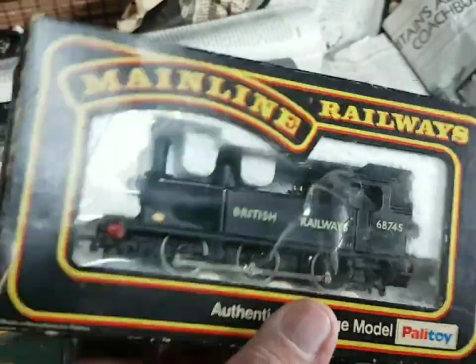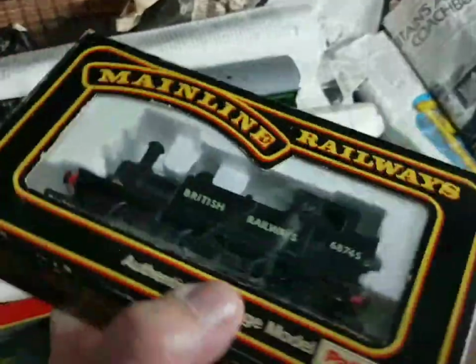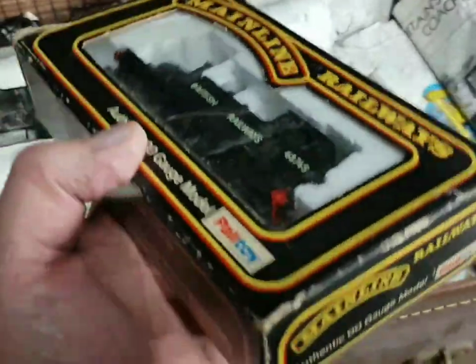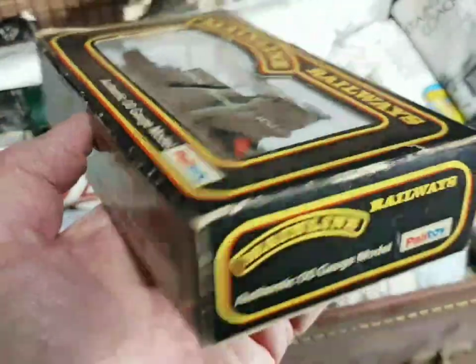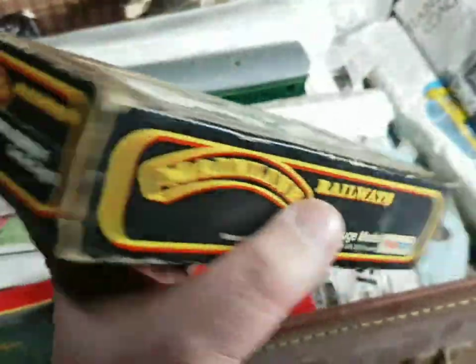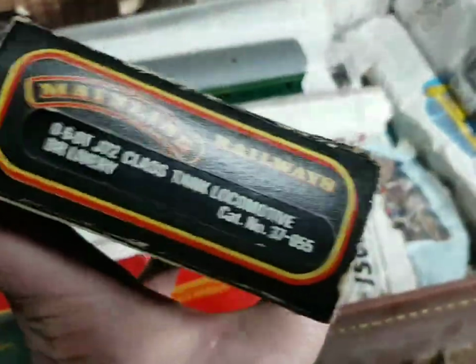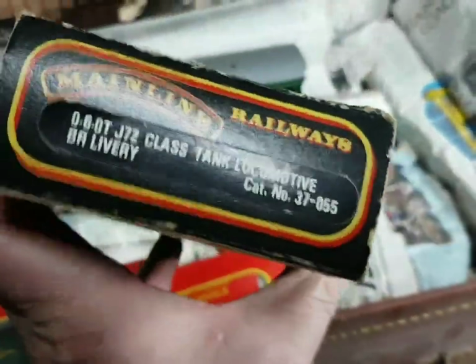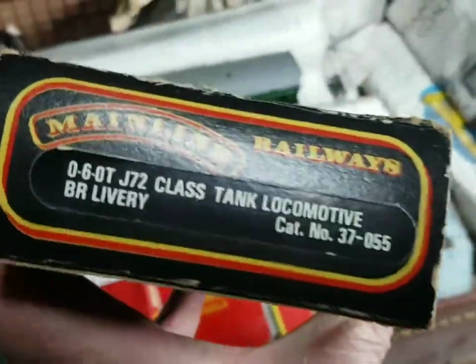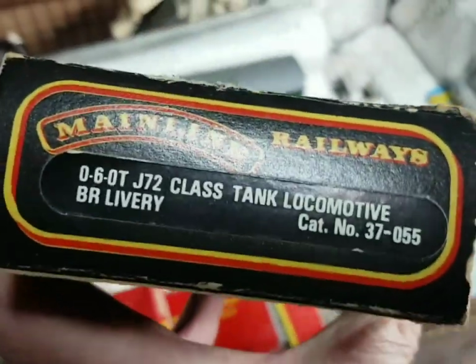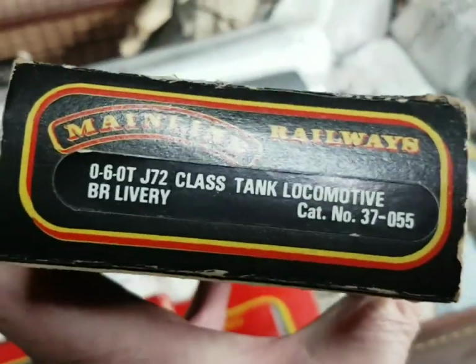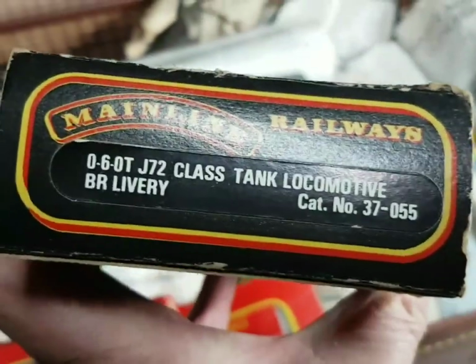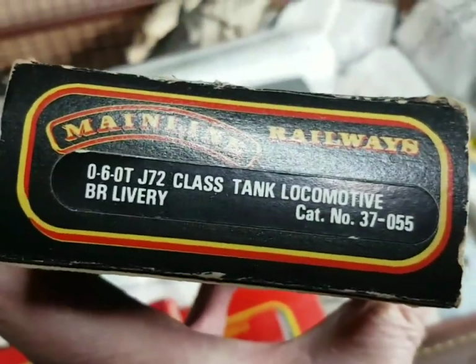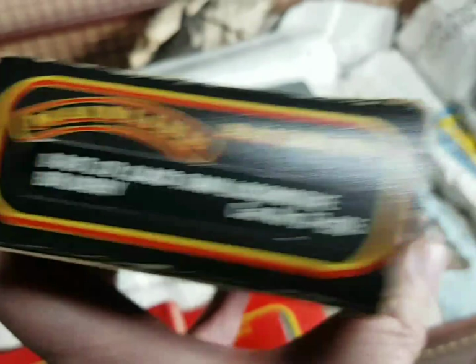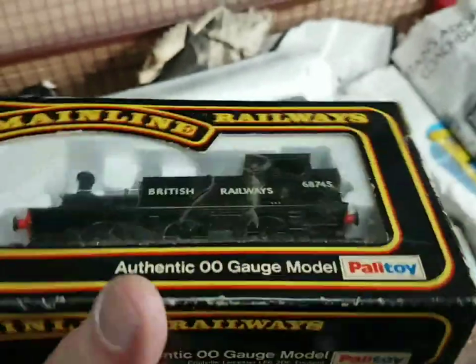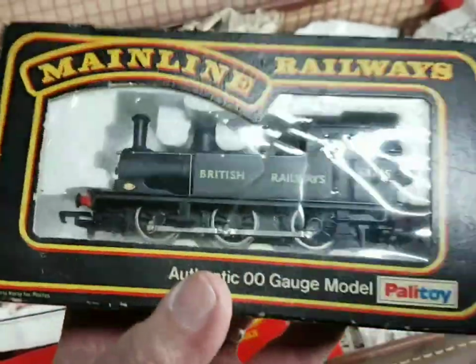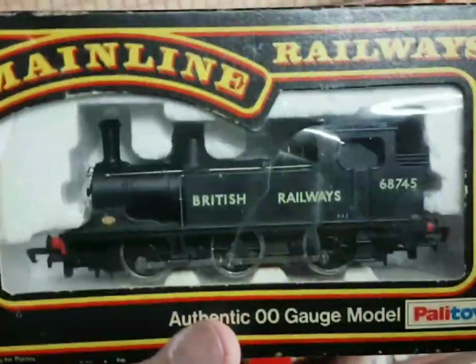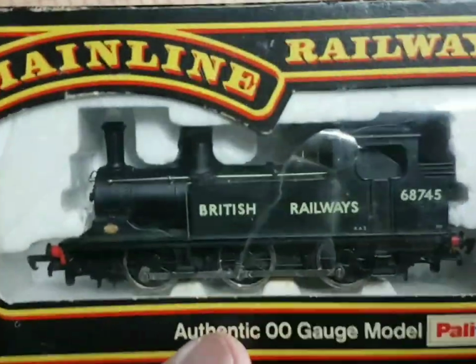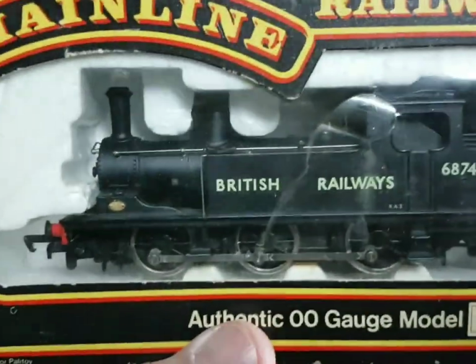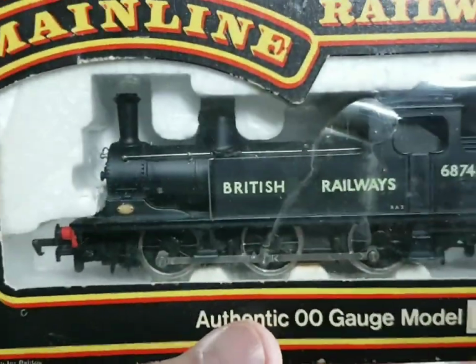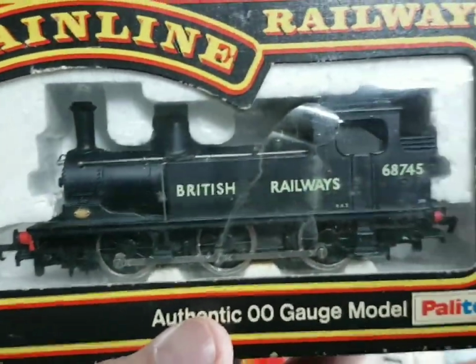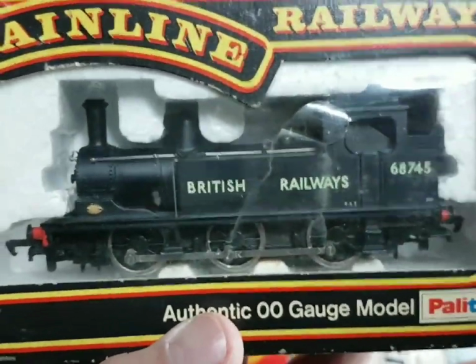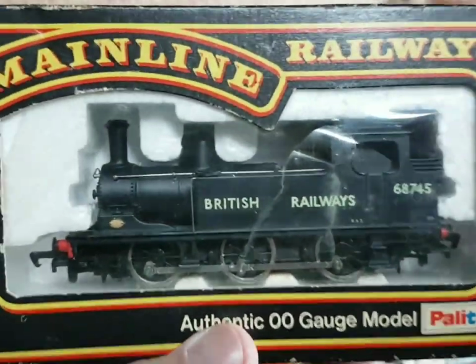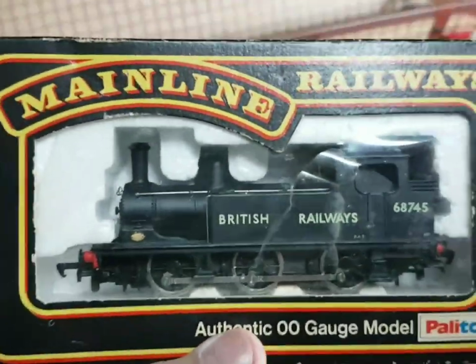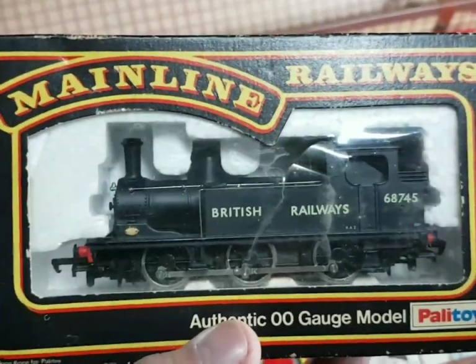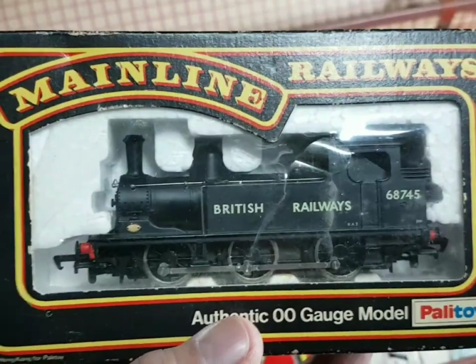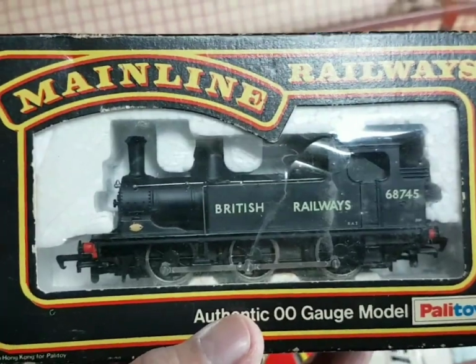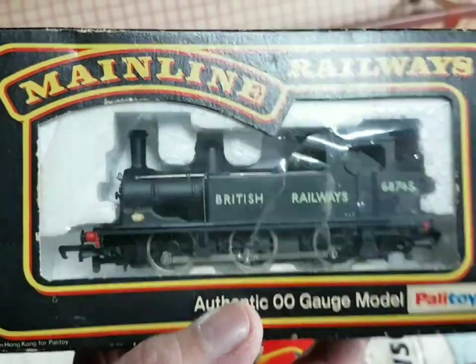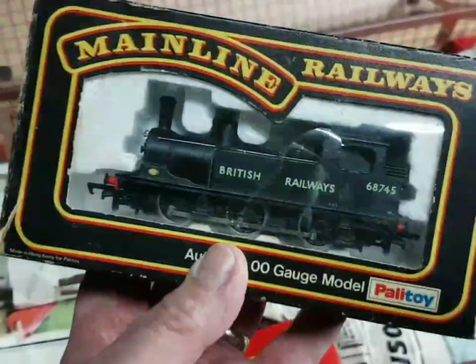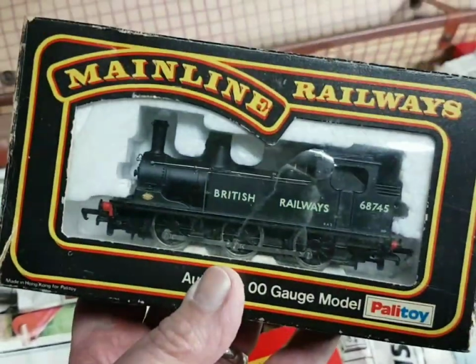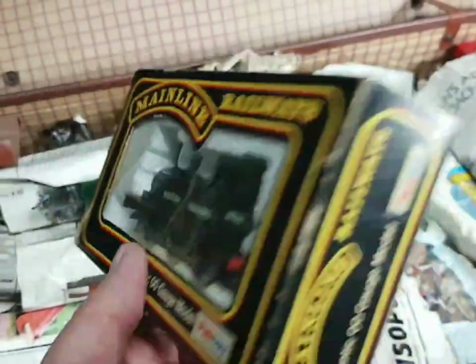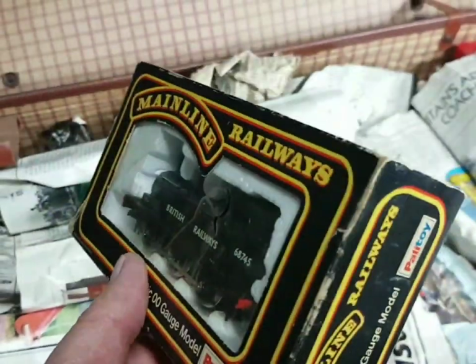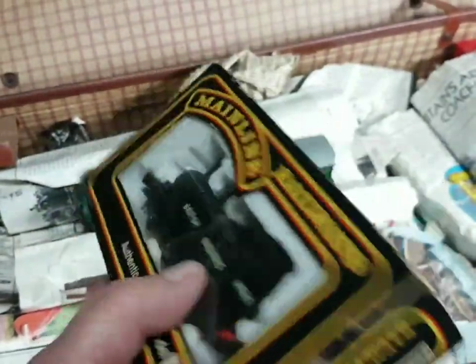And that is a J72 tank locomotive in BR livery. That looks in pretty good condition and it's a nicely detailed model, so I look forward to trying that out and seeing if it works at some point.